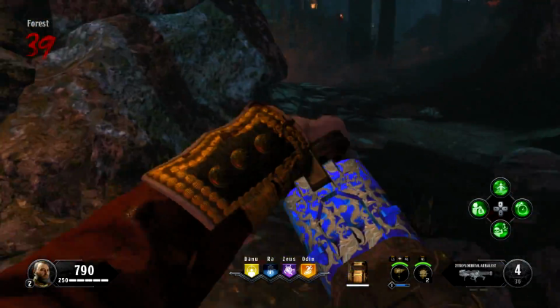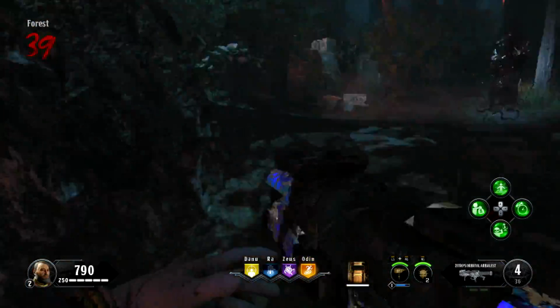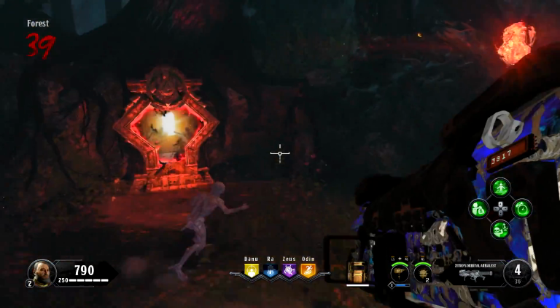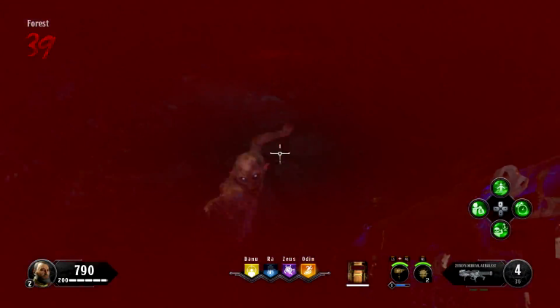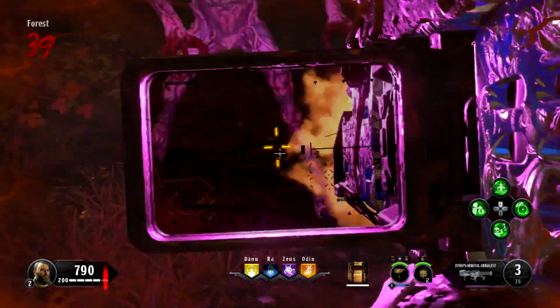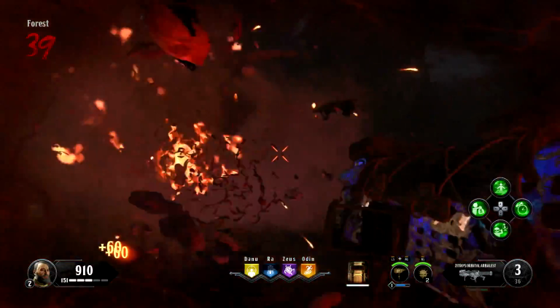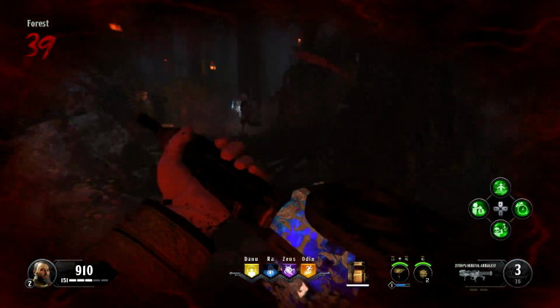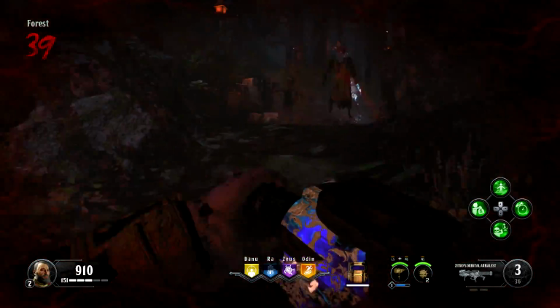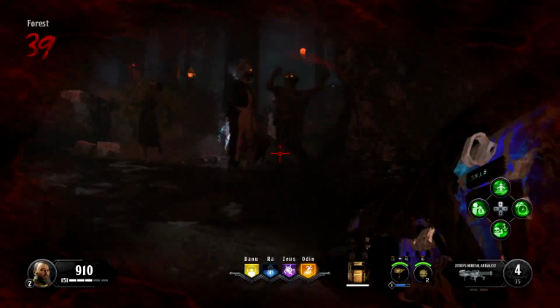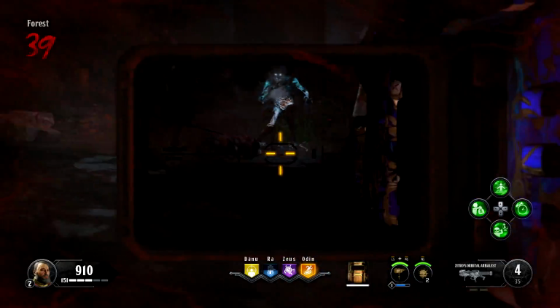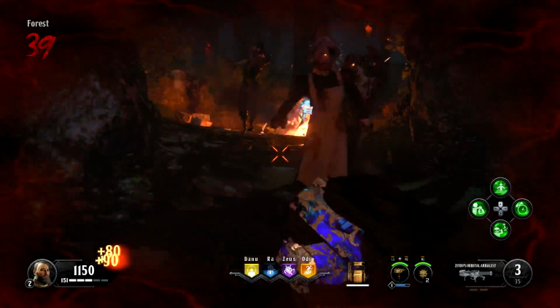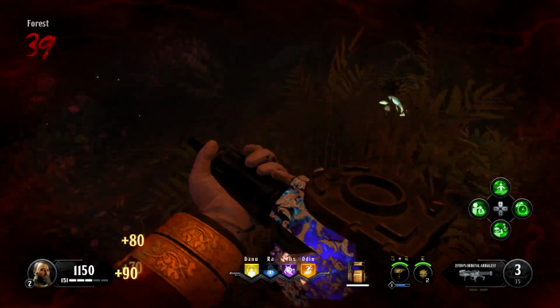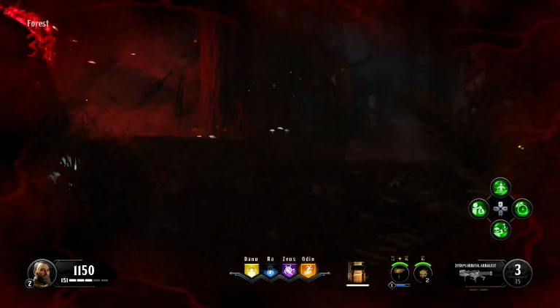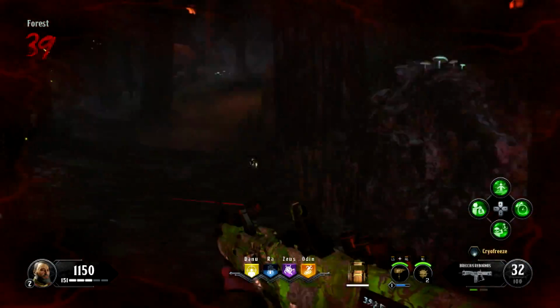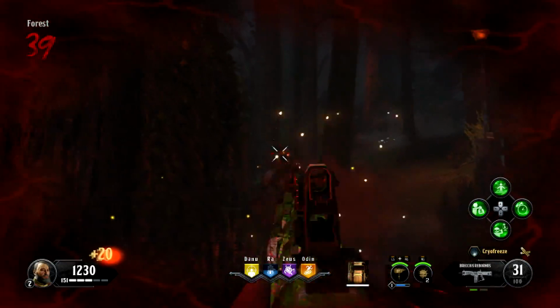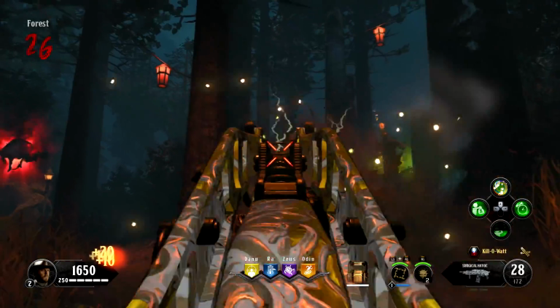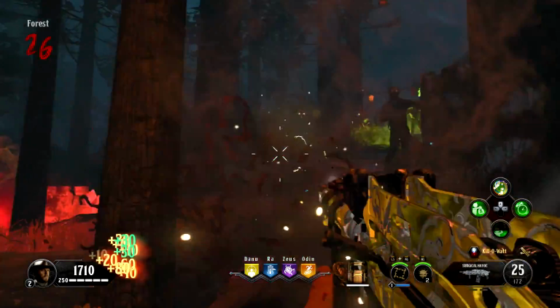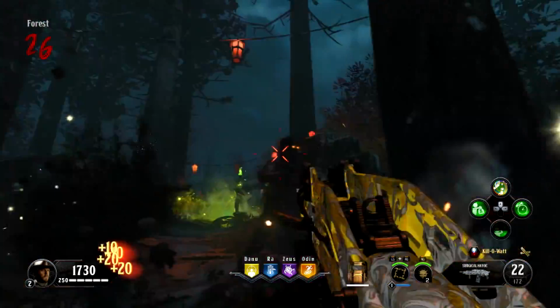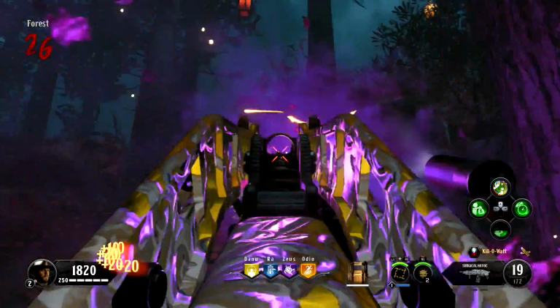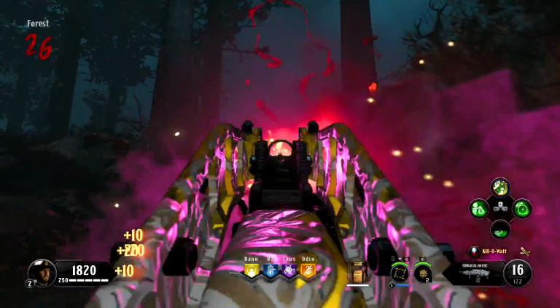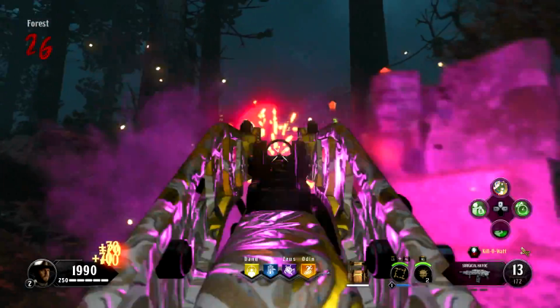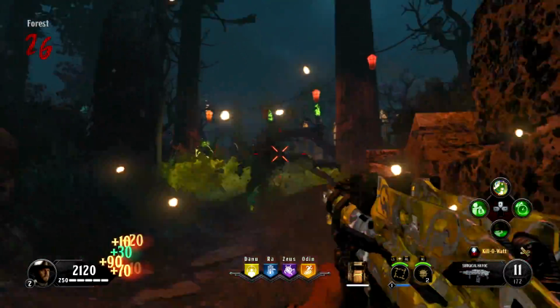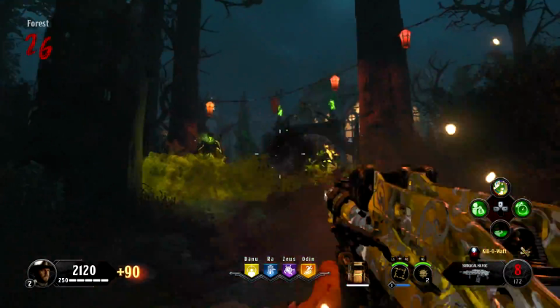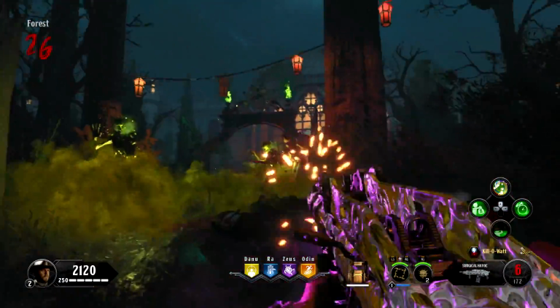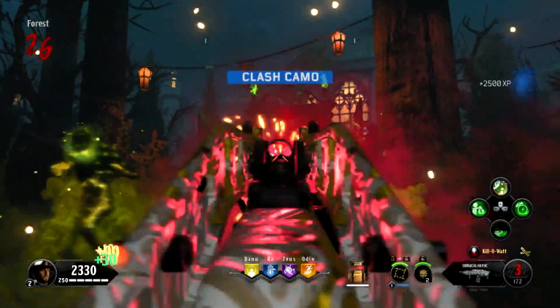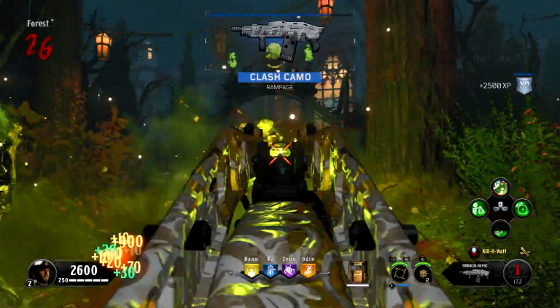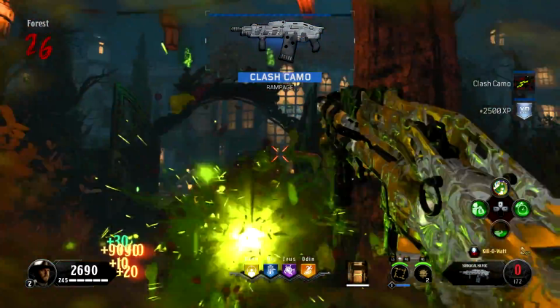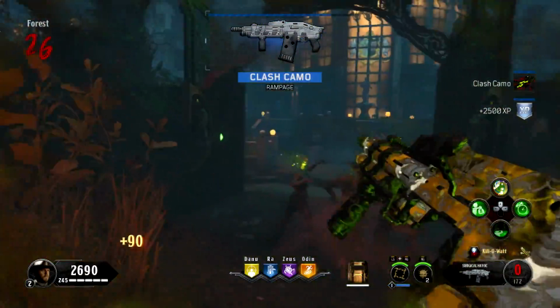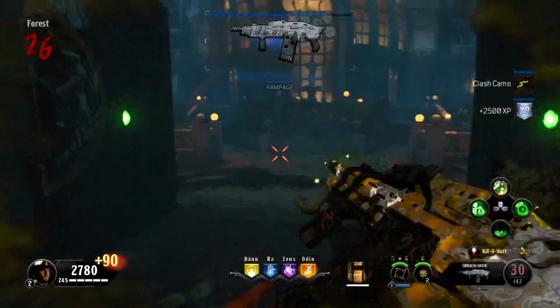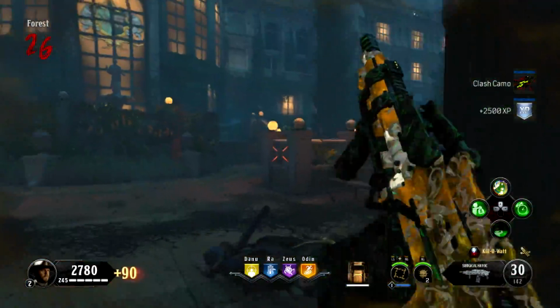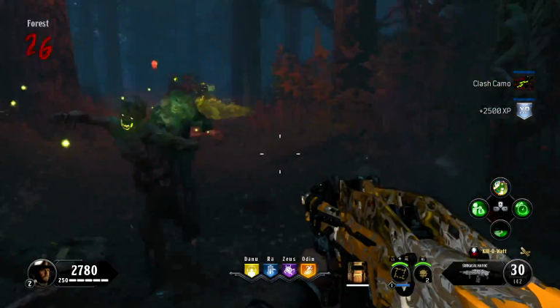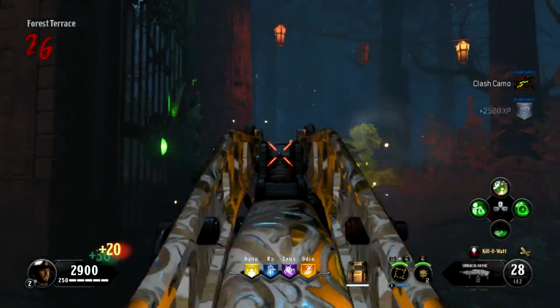Compare this to the forest, which houses the Pack-A-Punch machine and two powerful wall weapons, but is much more difficult to survive in. Additionally, each area has a conveniently placed fast travel, so Stamina Up isn't as much of a necessity as it is in Blood of the Dead or Voyage of Despair.